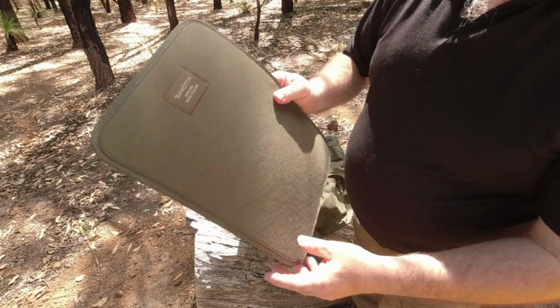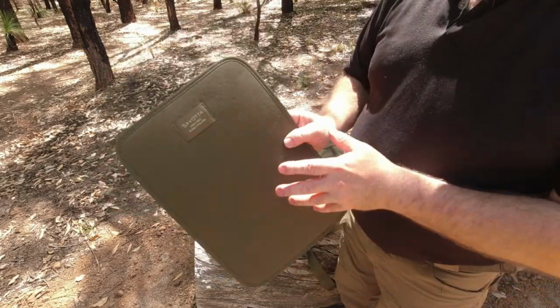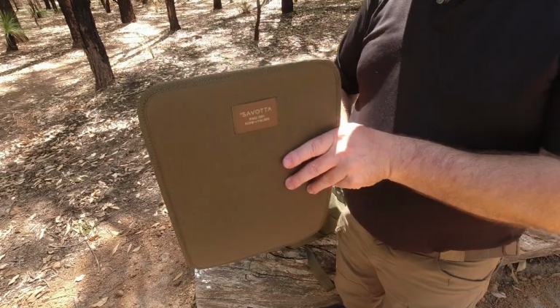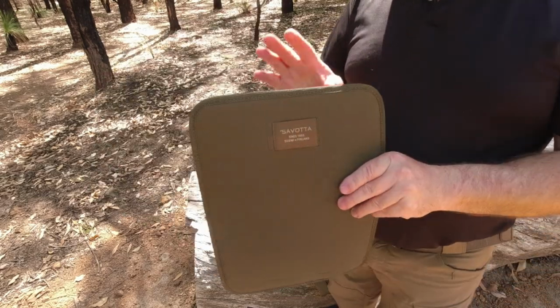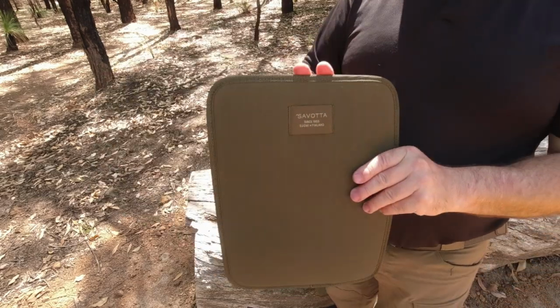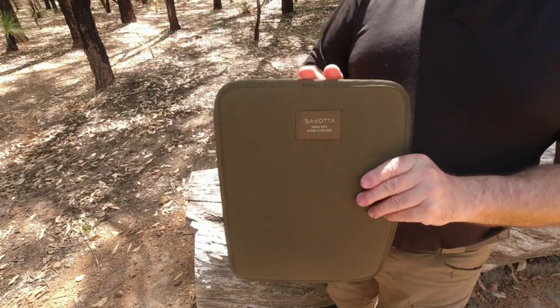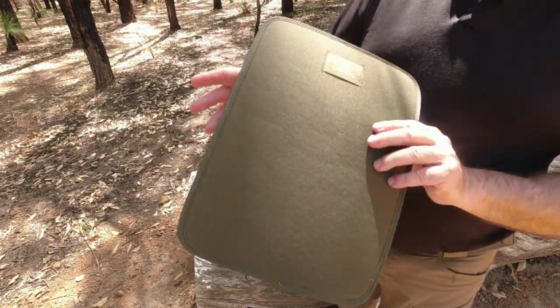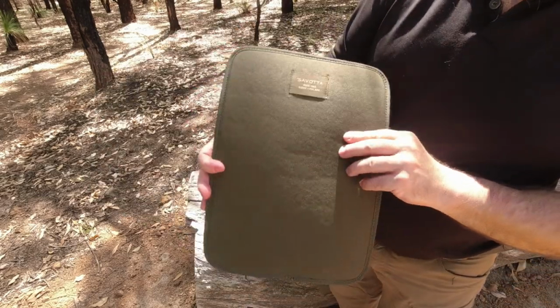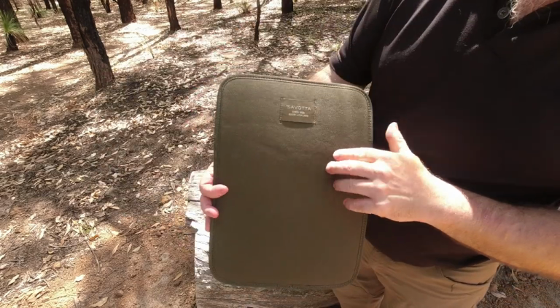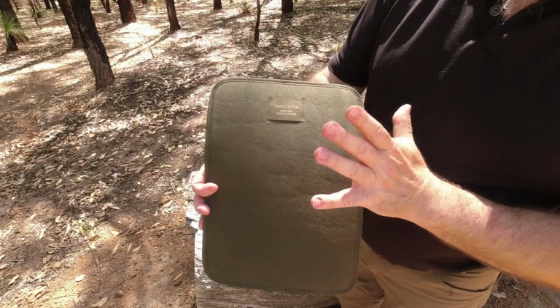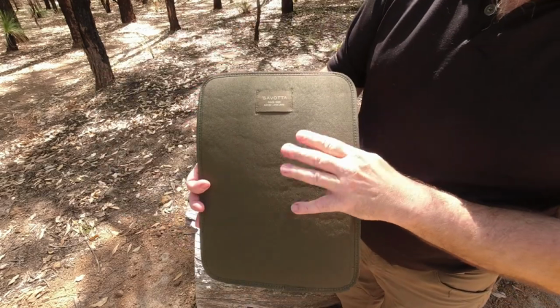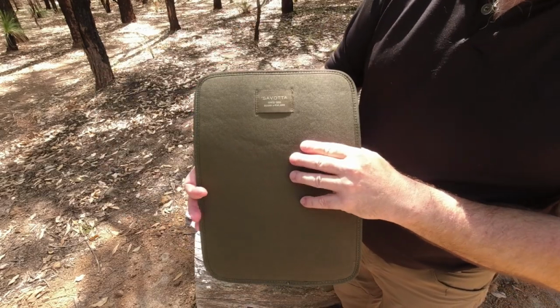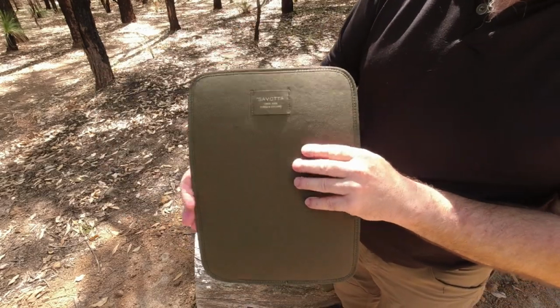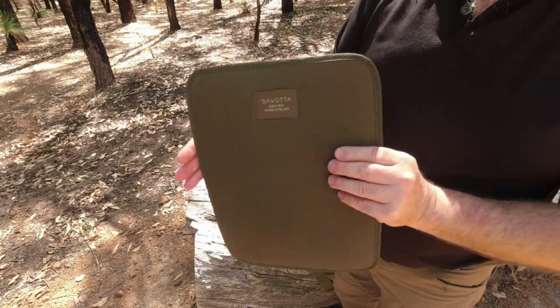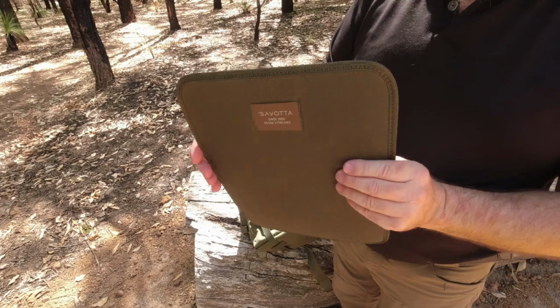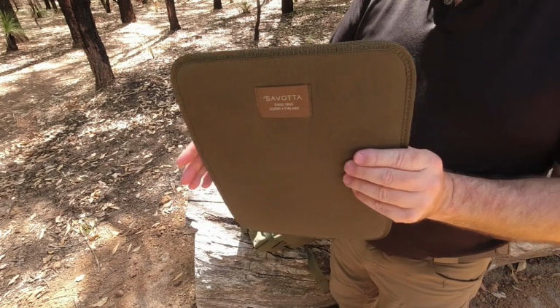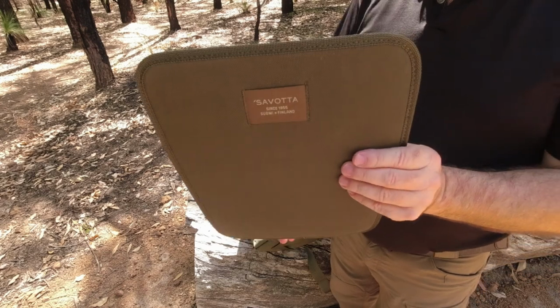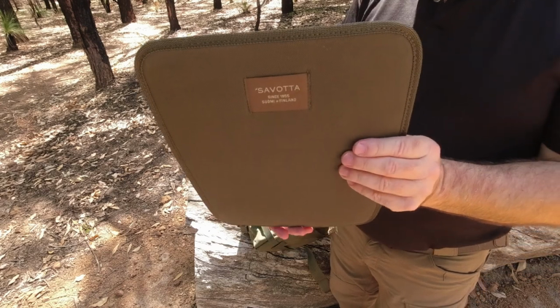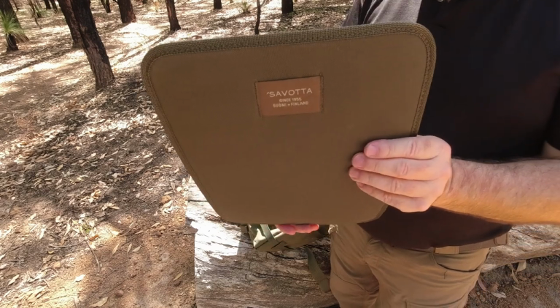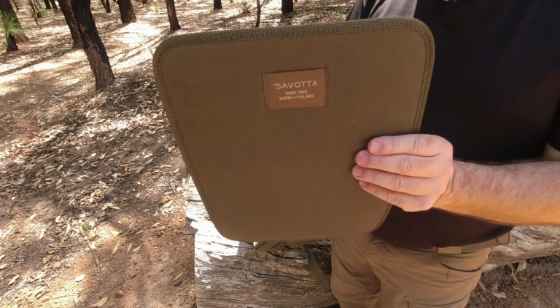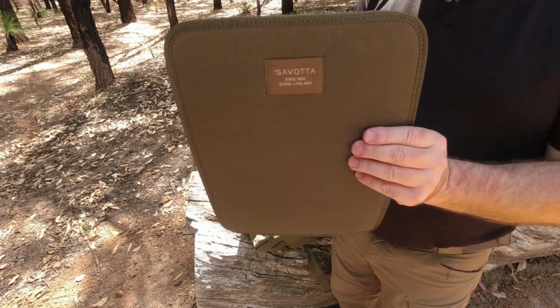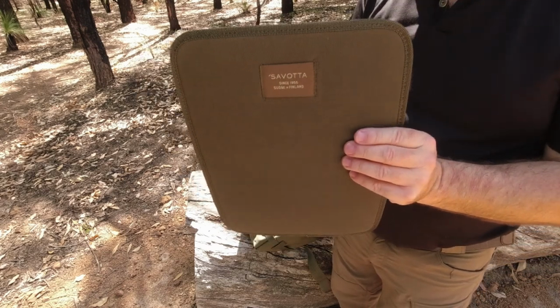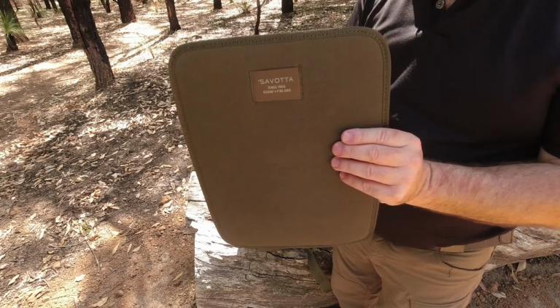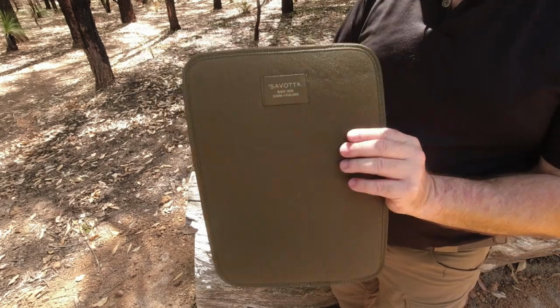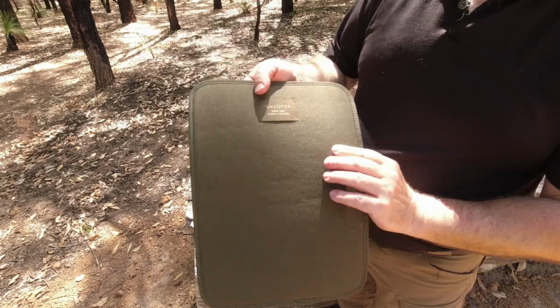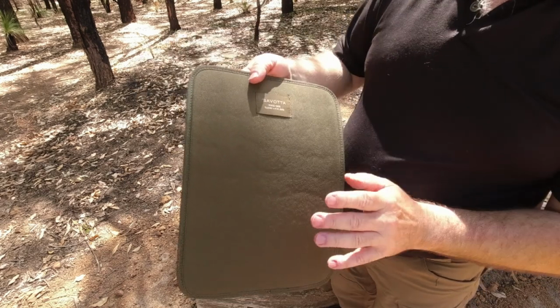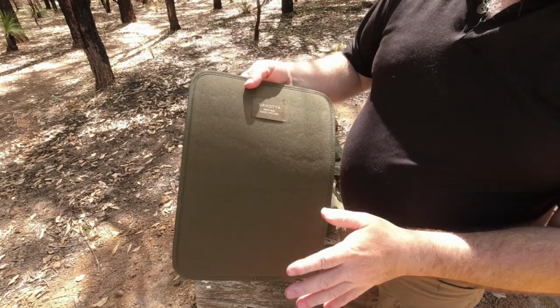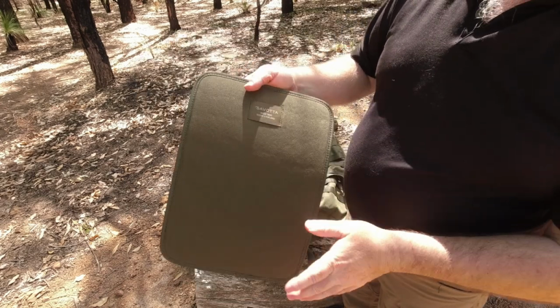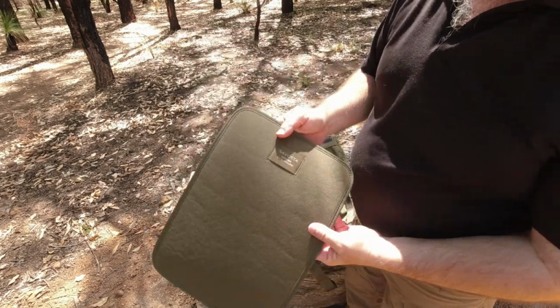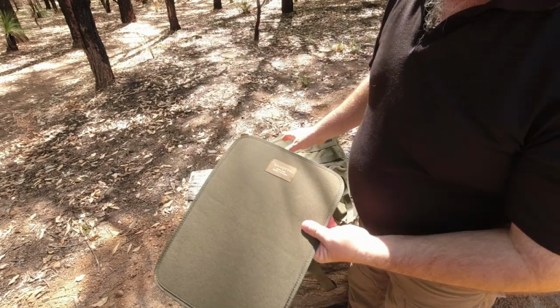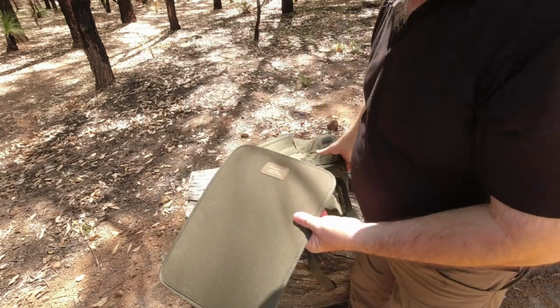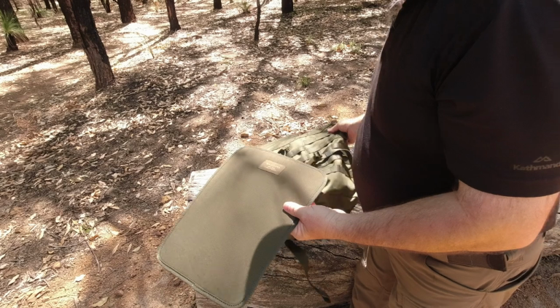I hope you've enjoyed the video and it's given you a basic idea about getting the MPP mat from Savotta. It is comfortable.